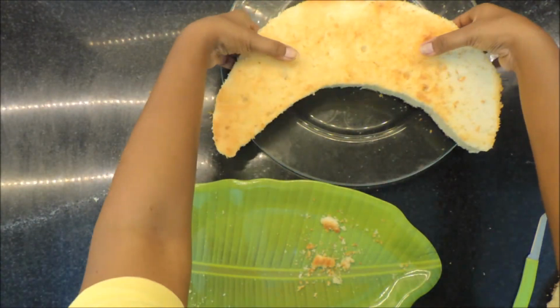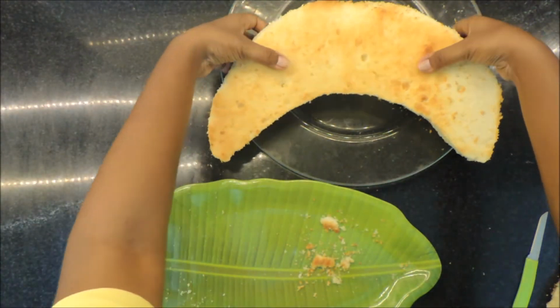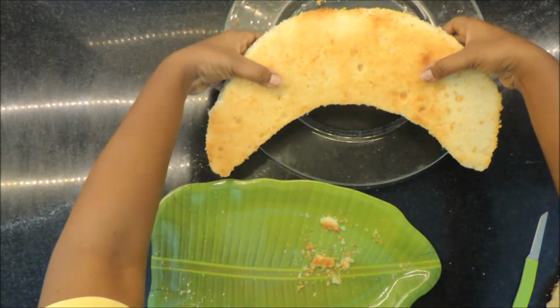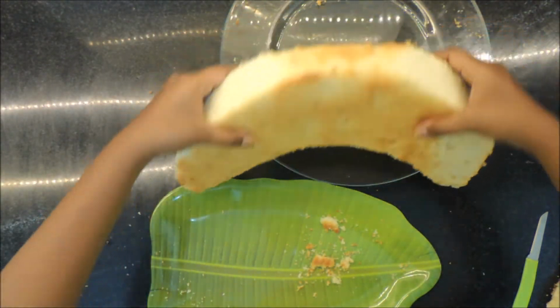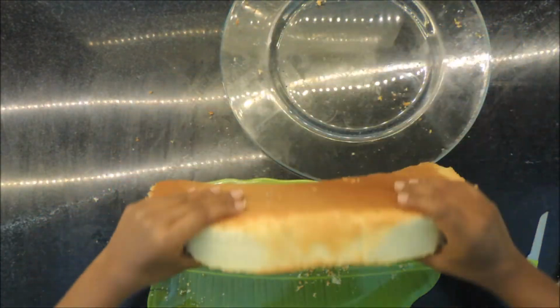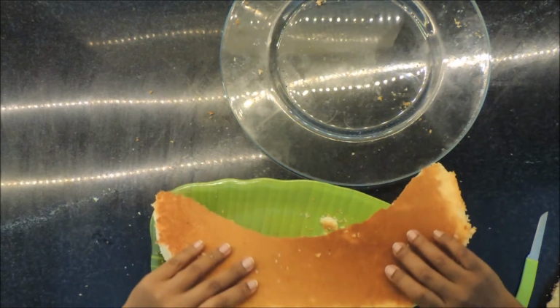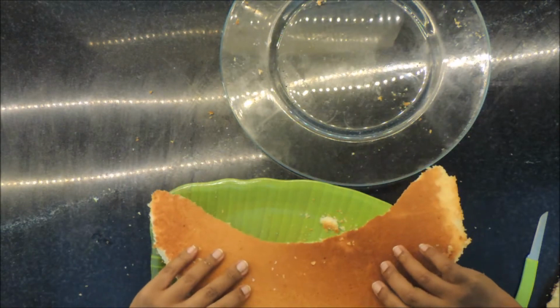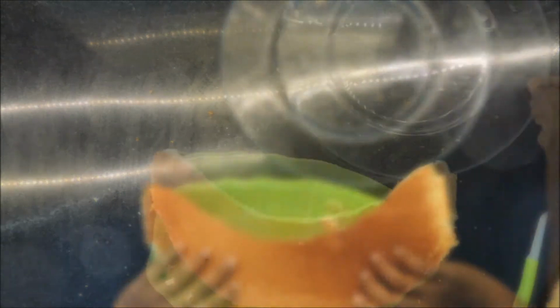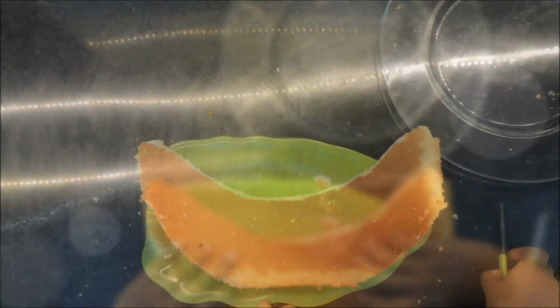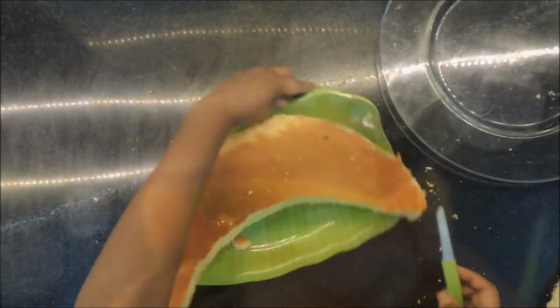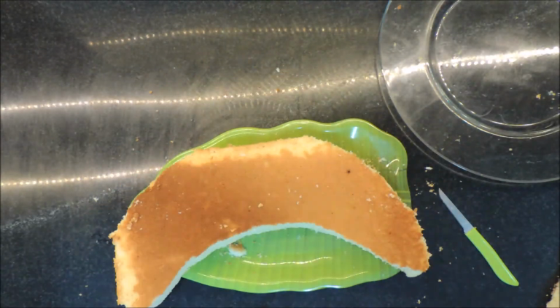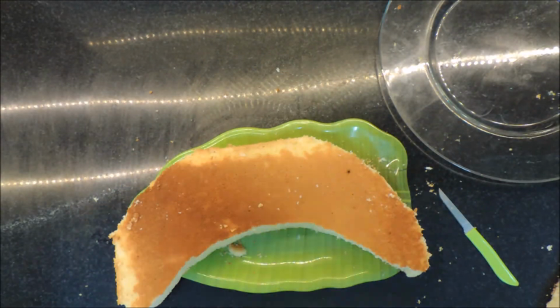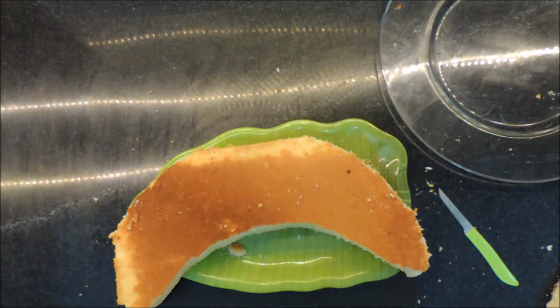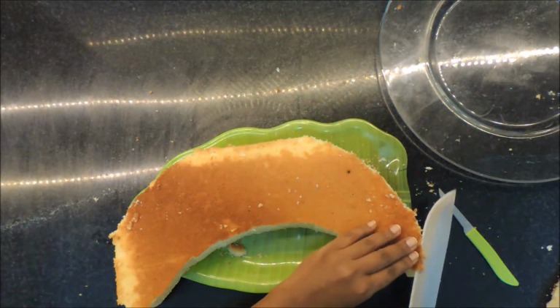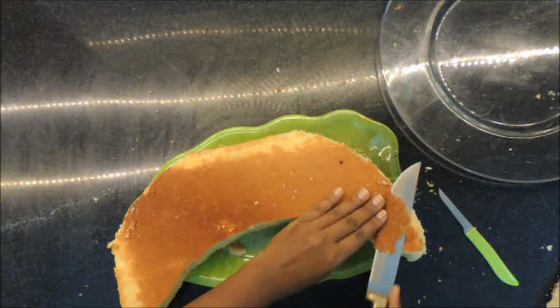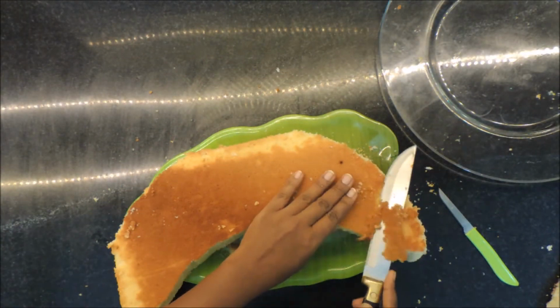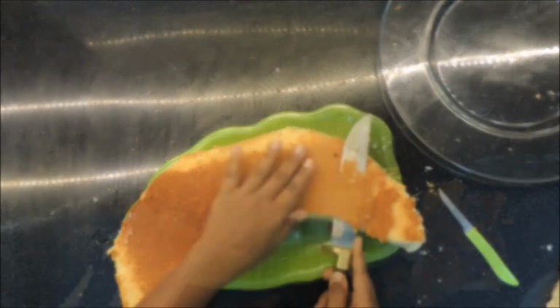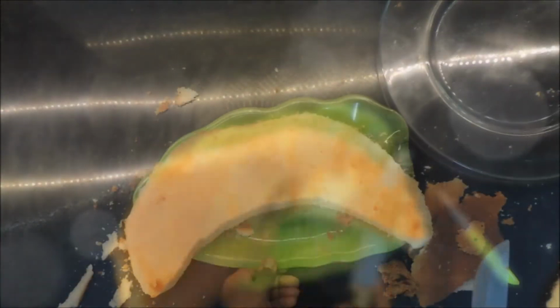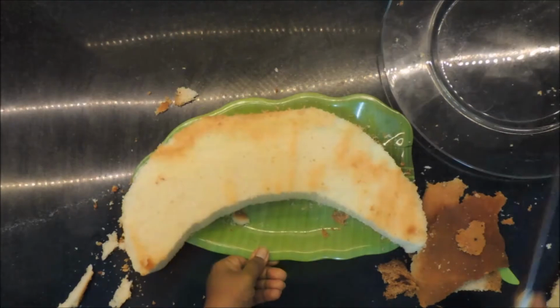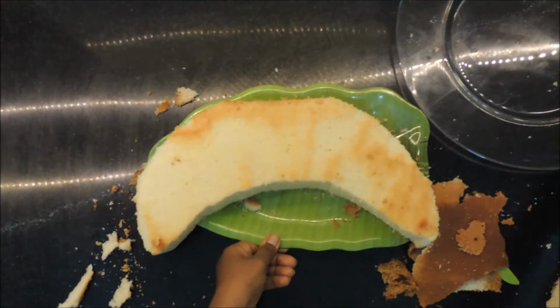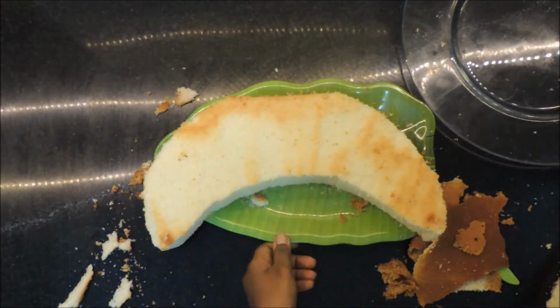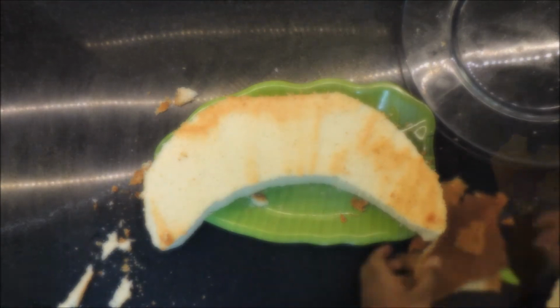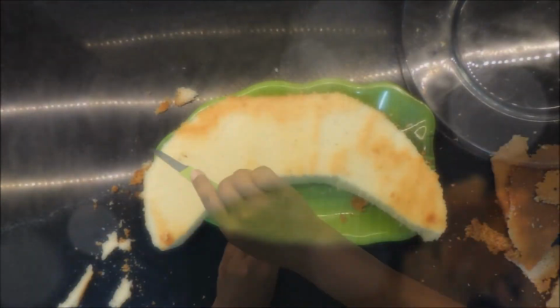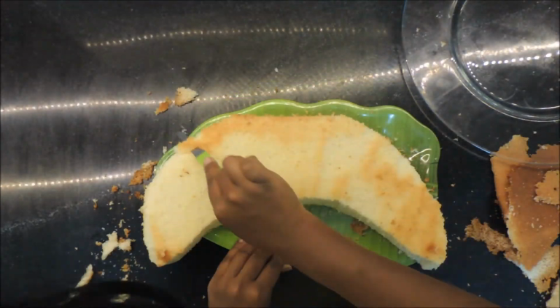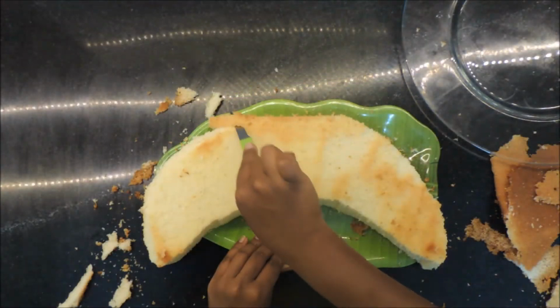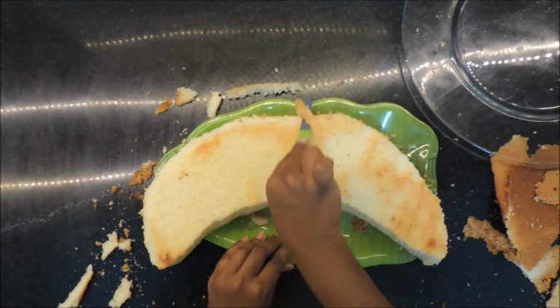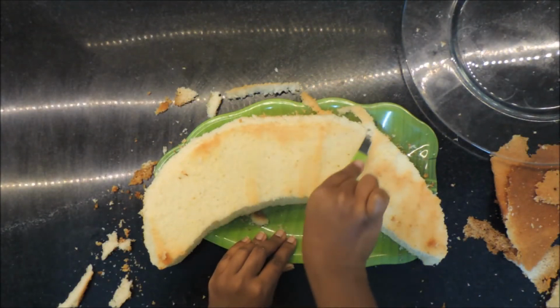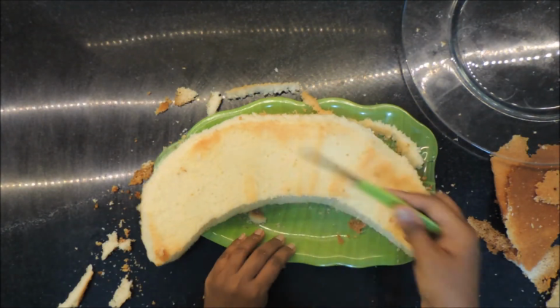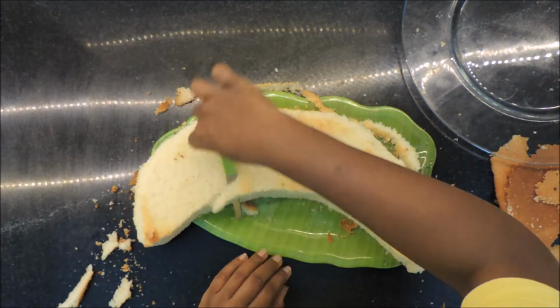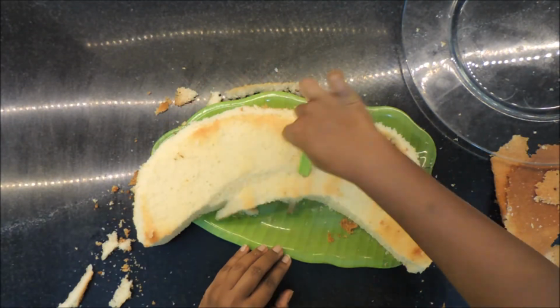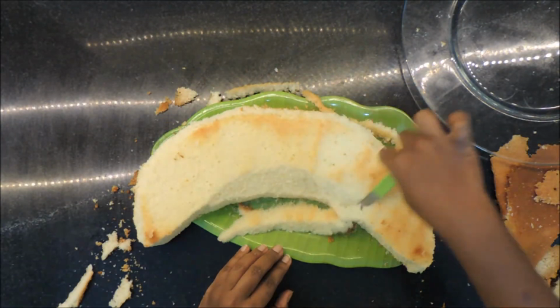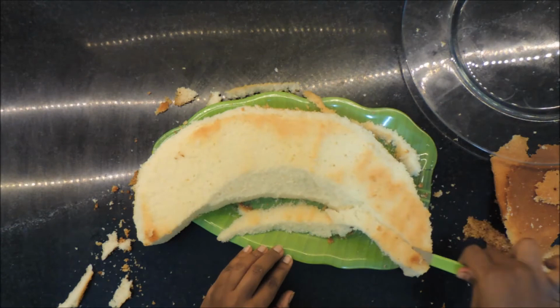Now for the bottom piece, I'm flipping it upside down so that the bottom is on top, and then I do the same thing — carving it and smoothing it to look more rounded in shape like a banana.